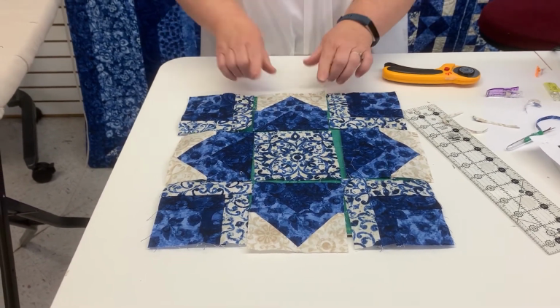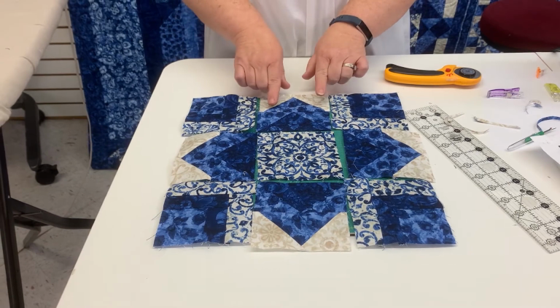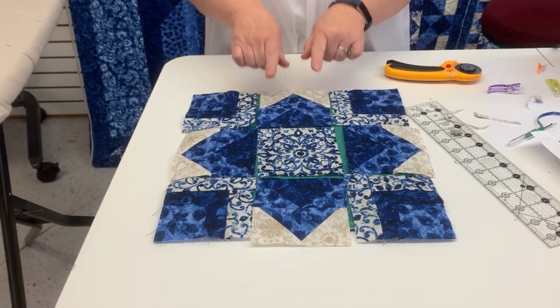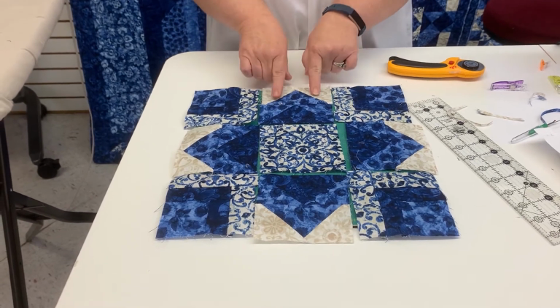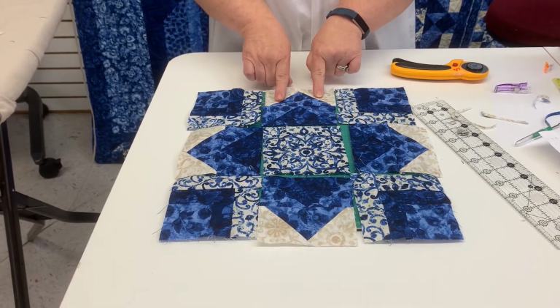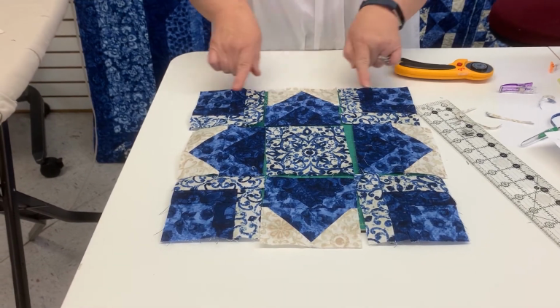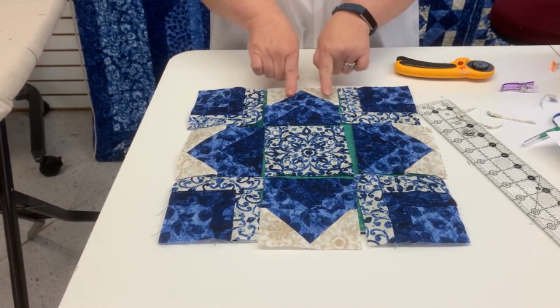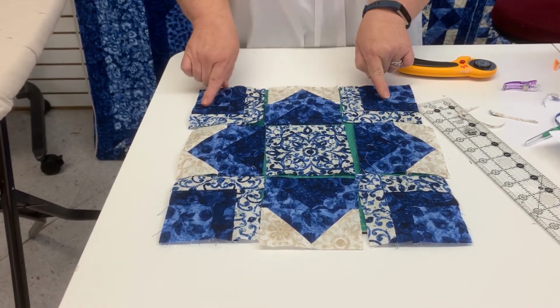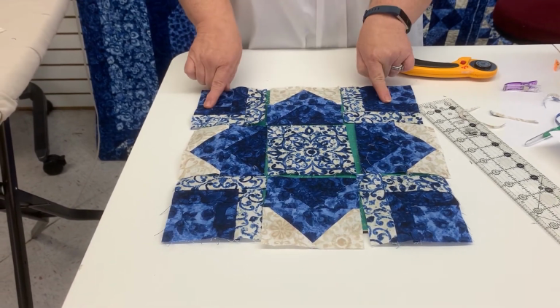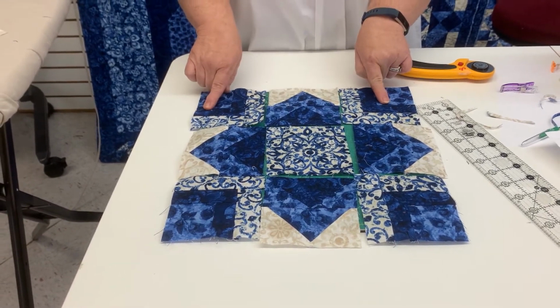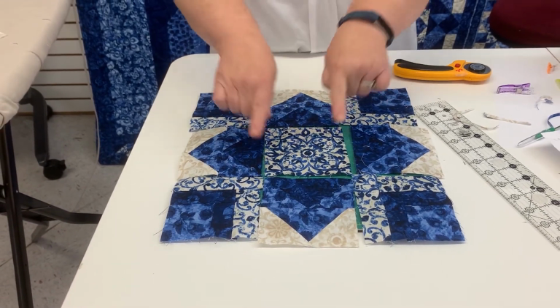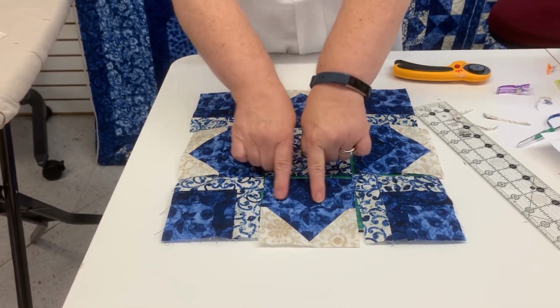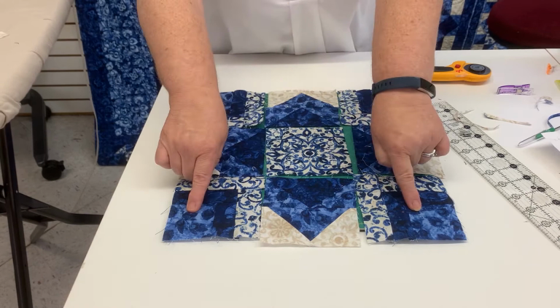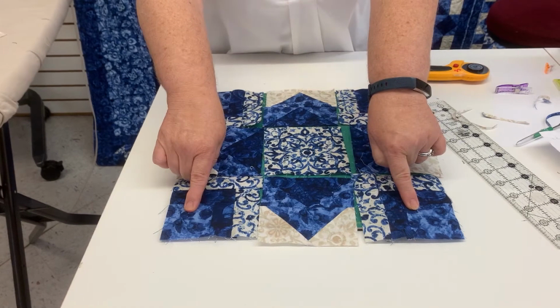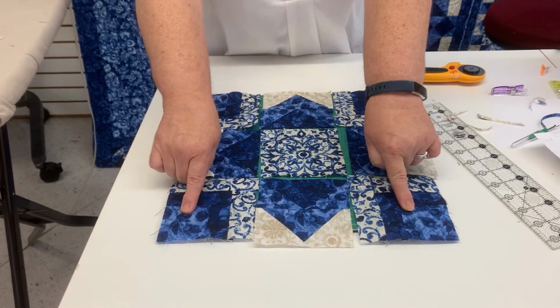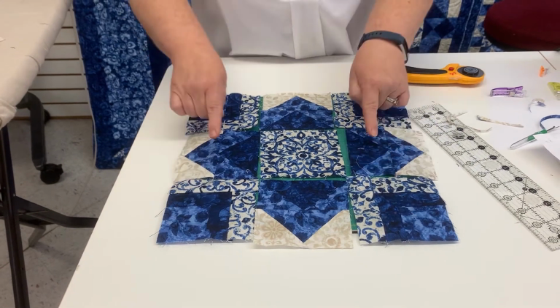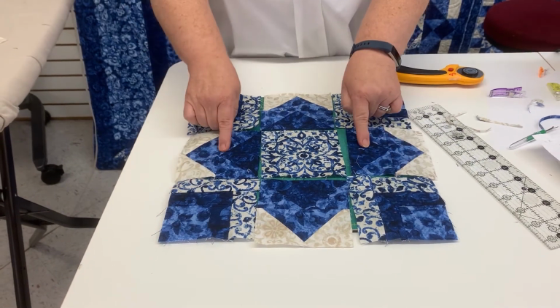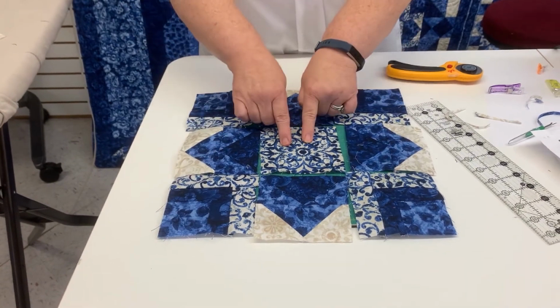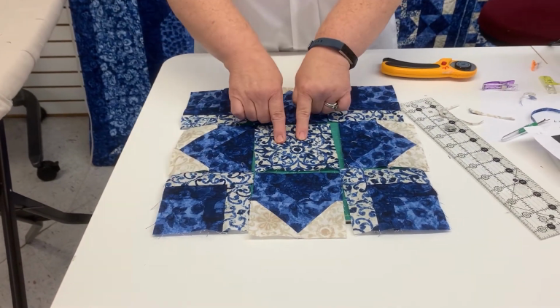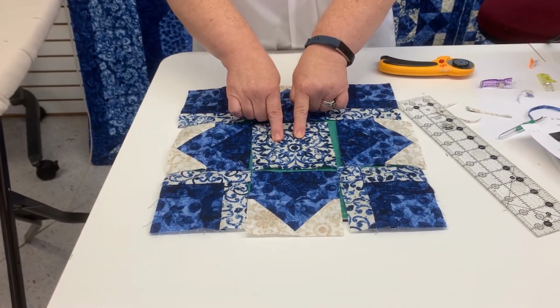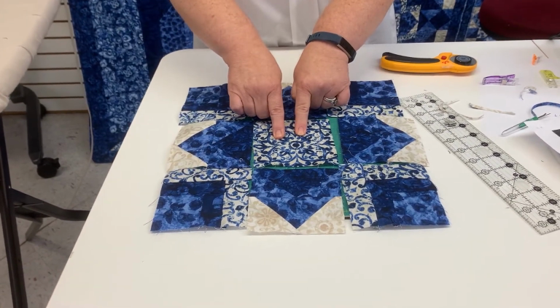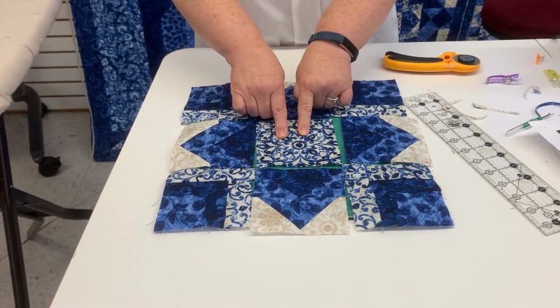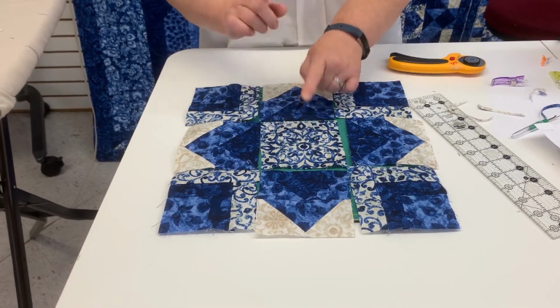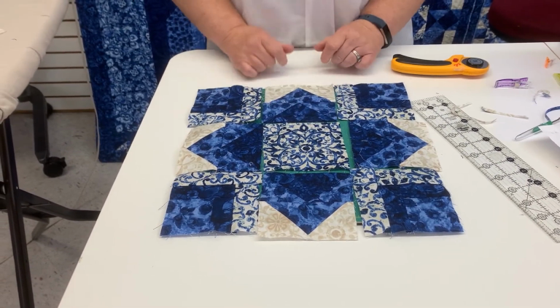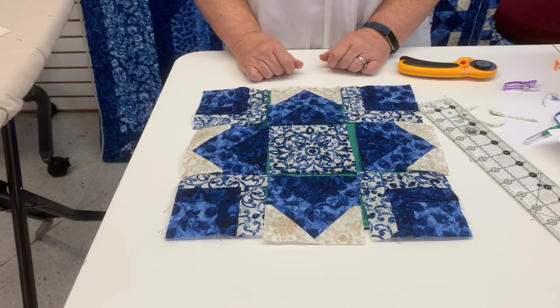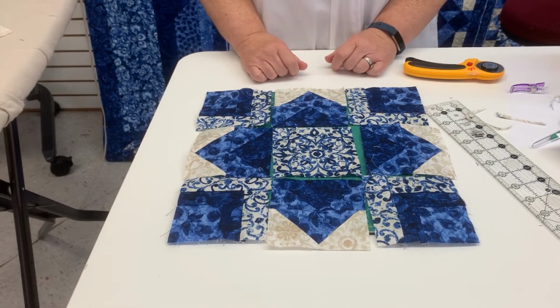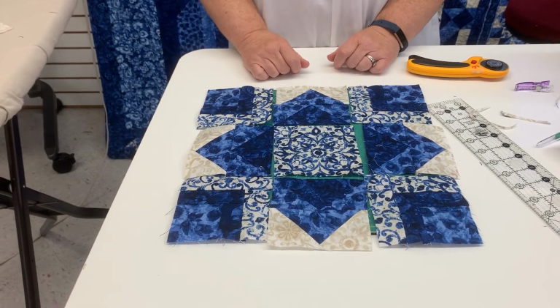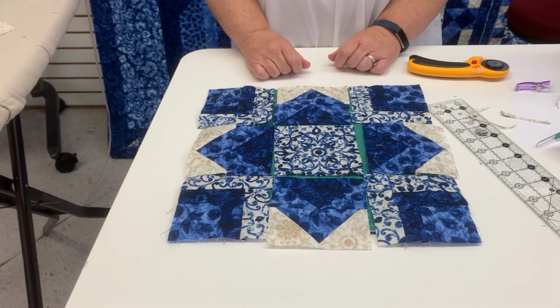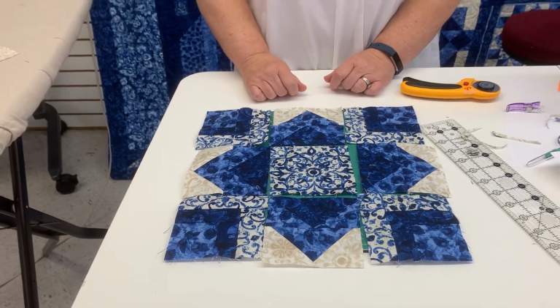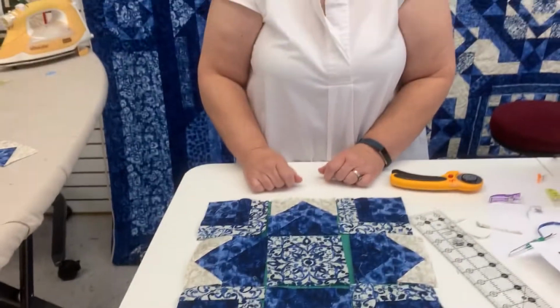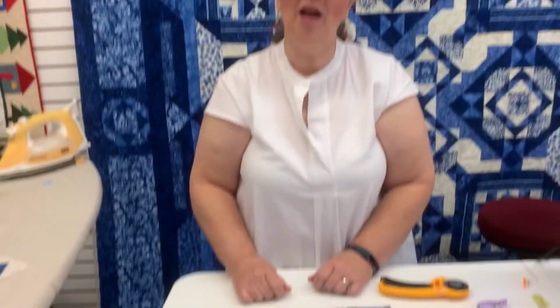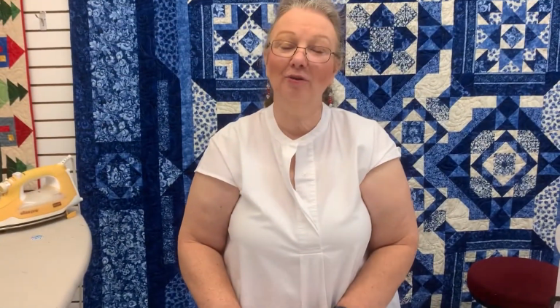Little reminder: these seams are going to be pressed towards the outside; these are also to the outside. These will be pressed to the inside — that way your seams will lock. And that completes block three, Victorian.